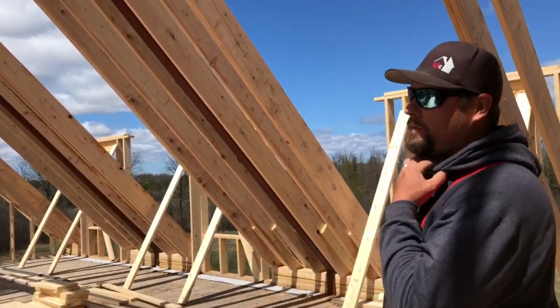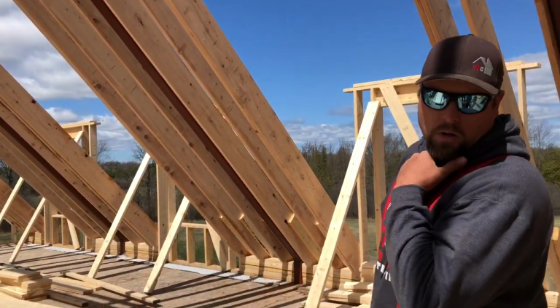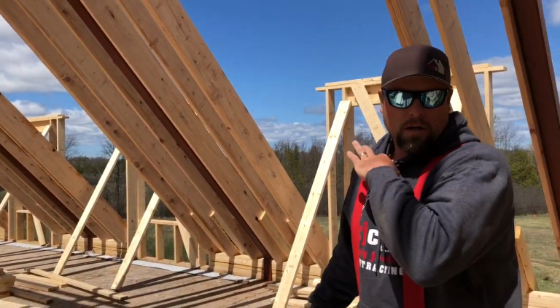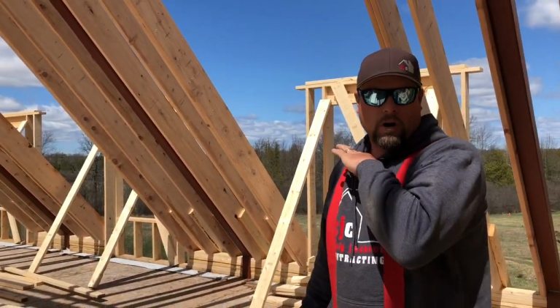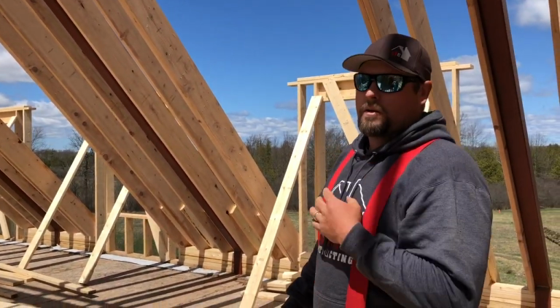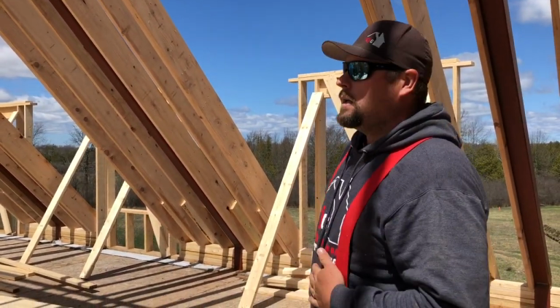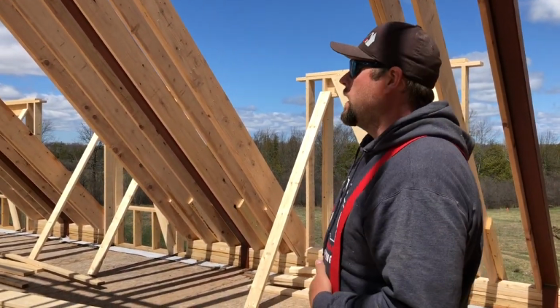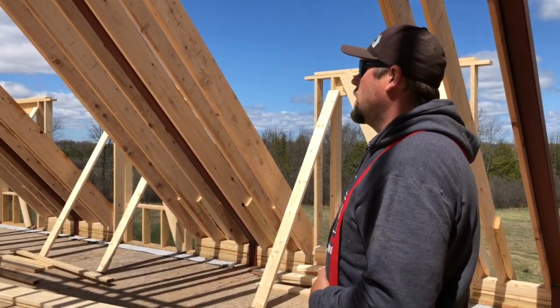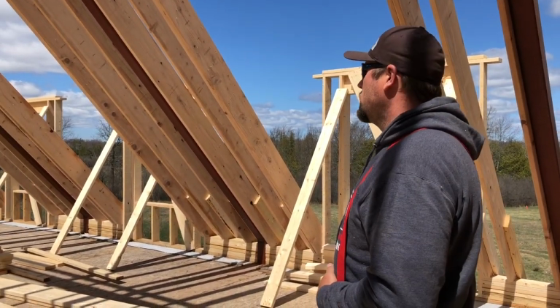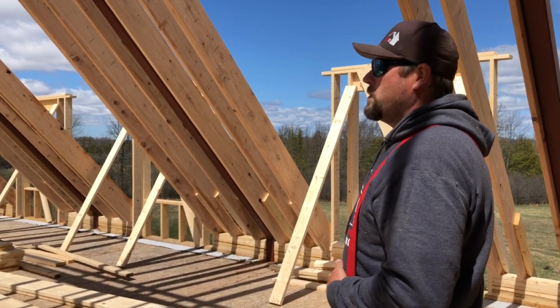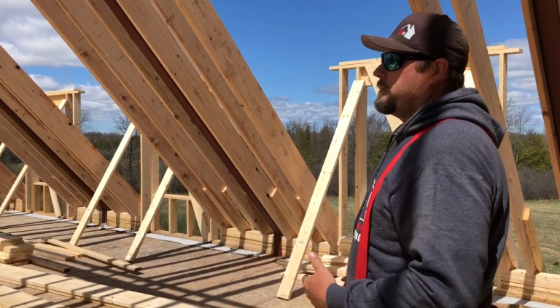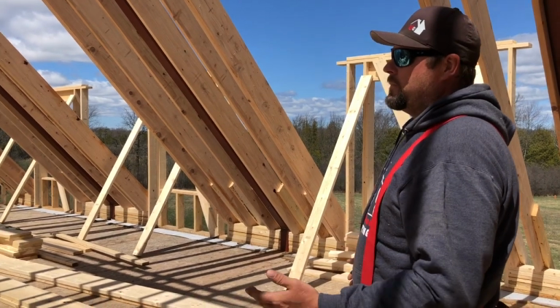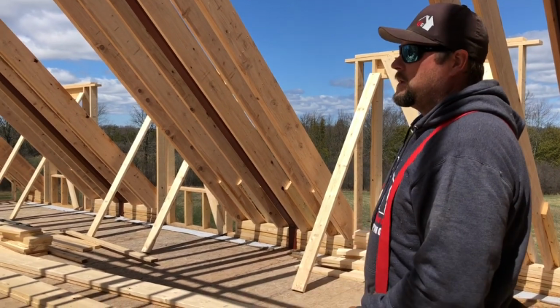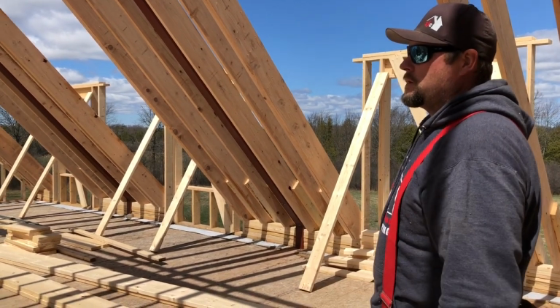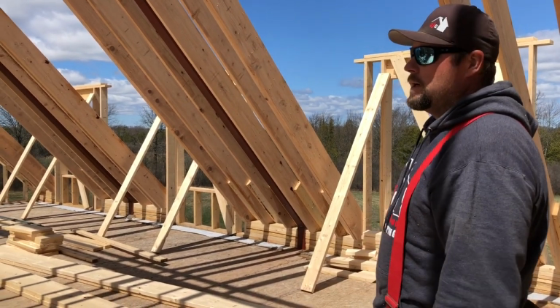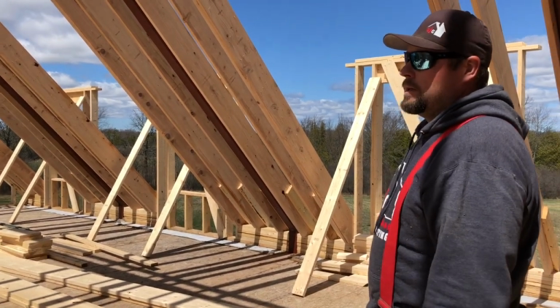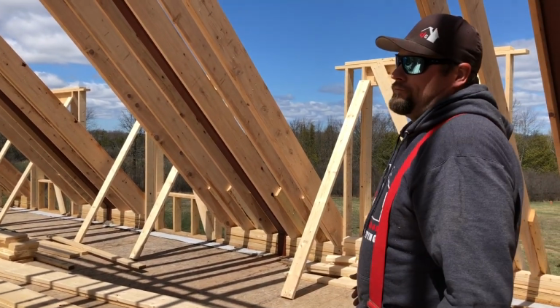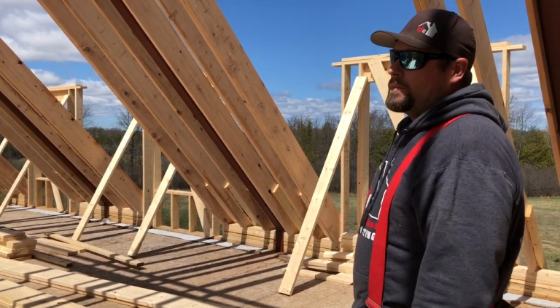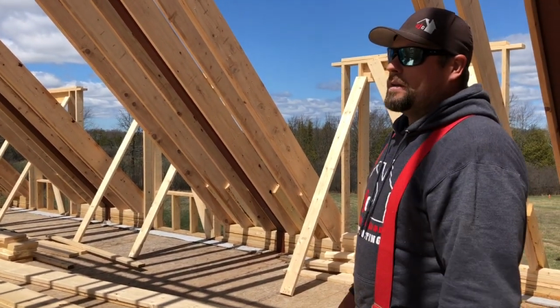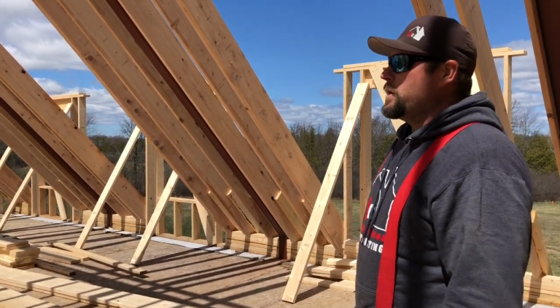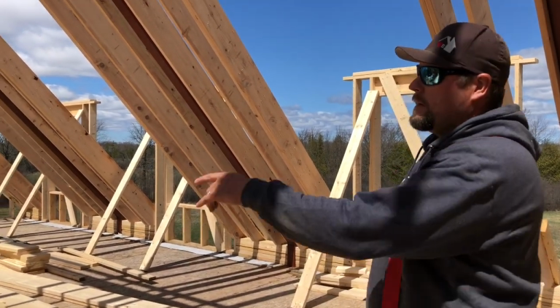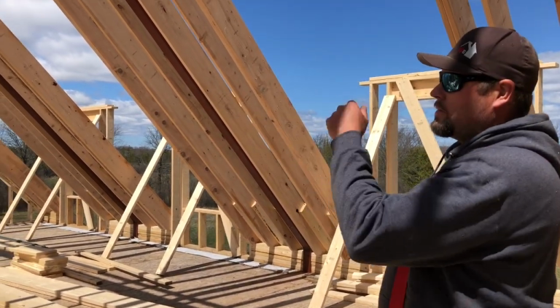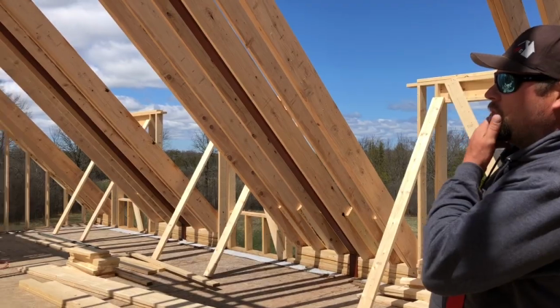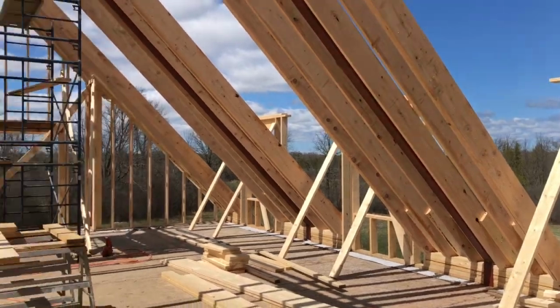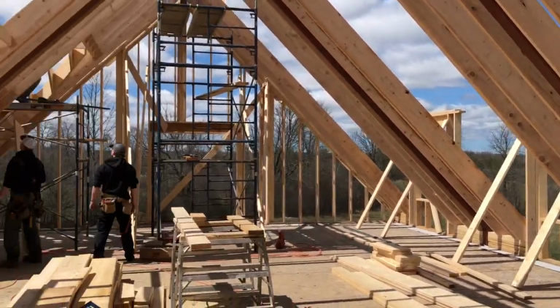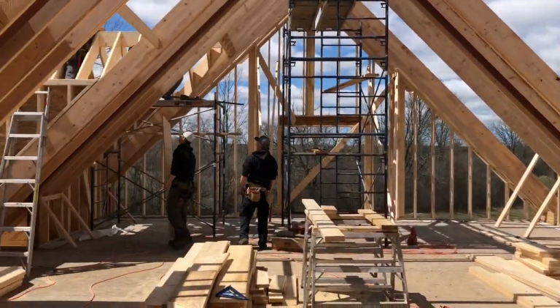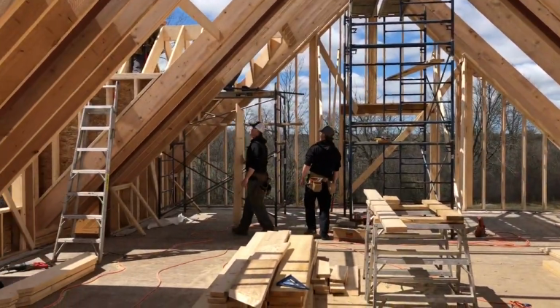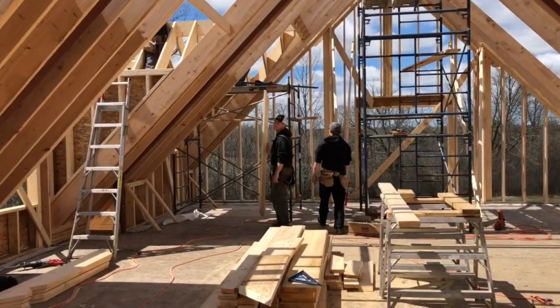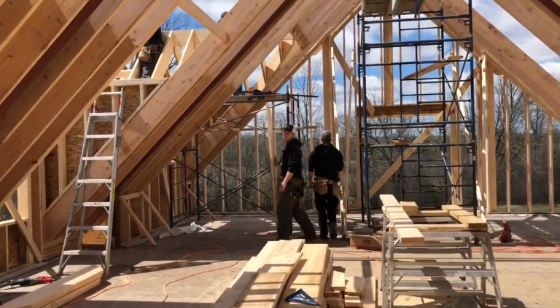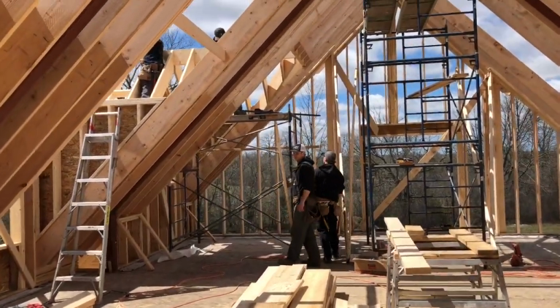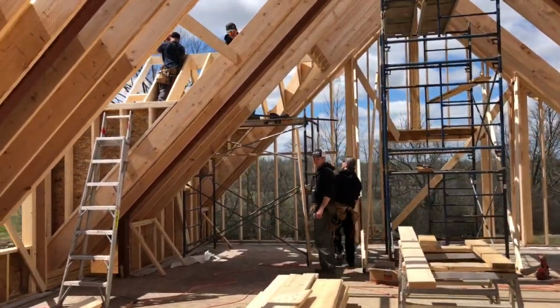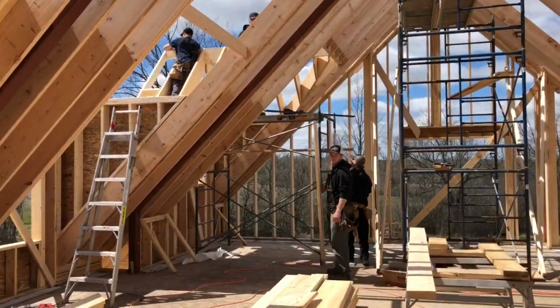So we have to make sure we follow the drawings correctly and frame the roof for exactly what they asked for. The guys right now are working on a couple of dormers — you might want to have a look.